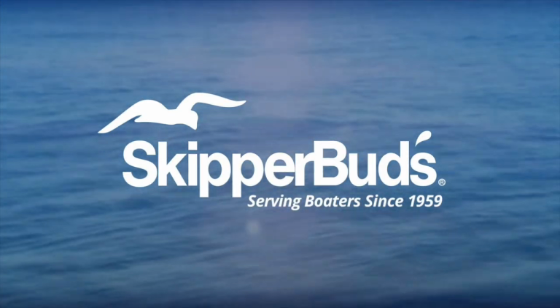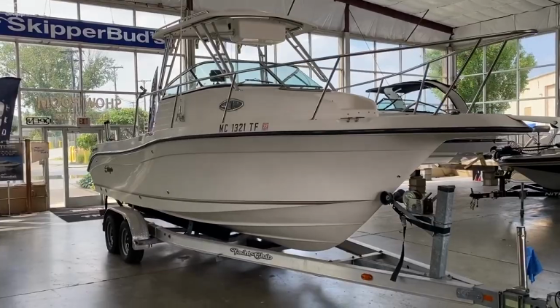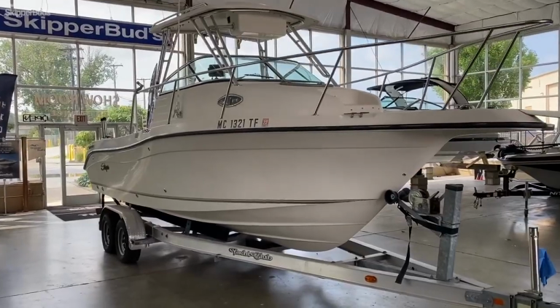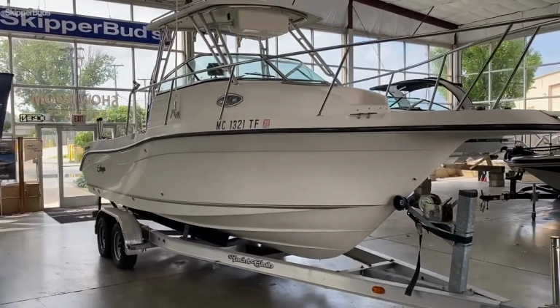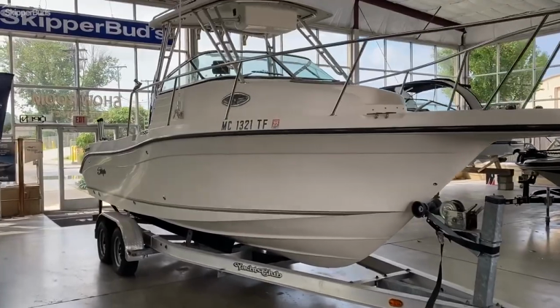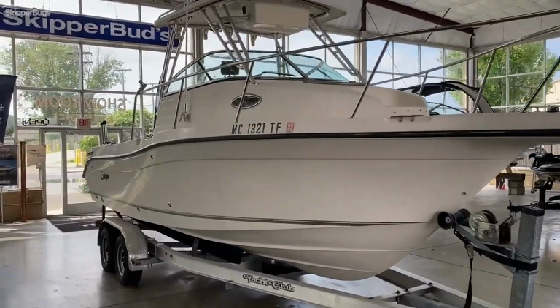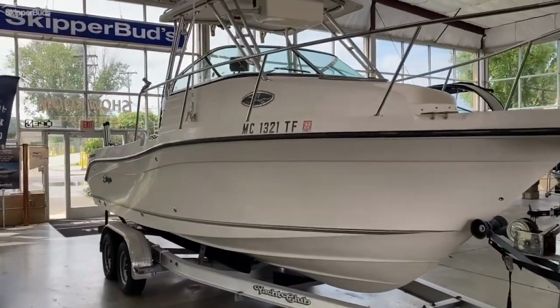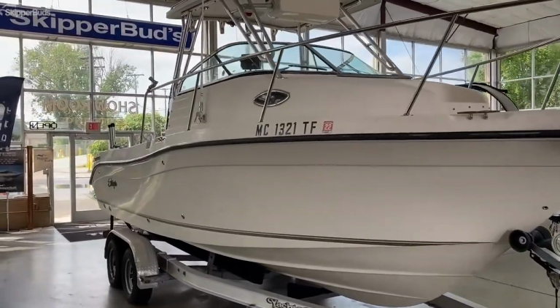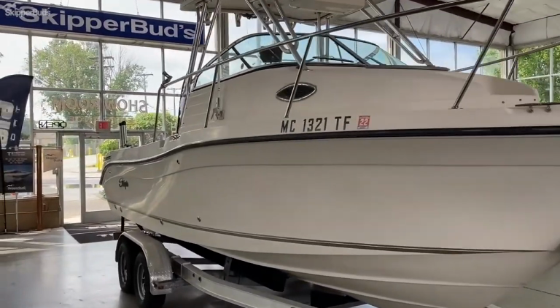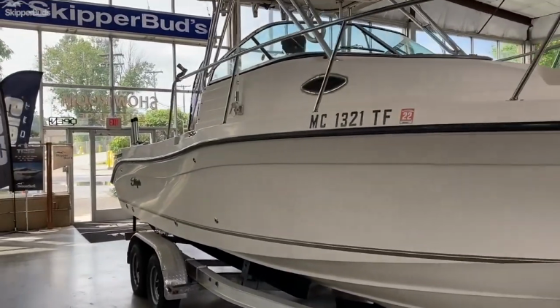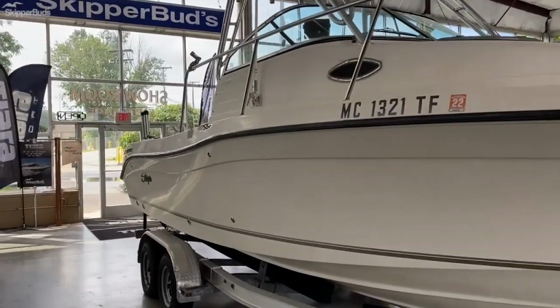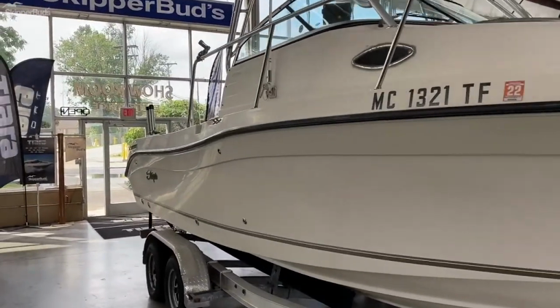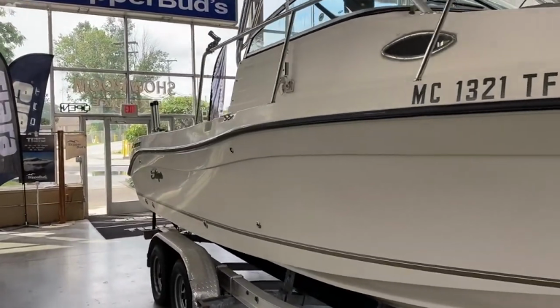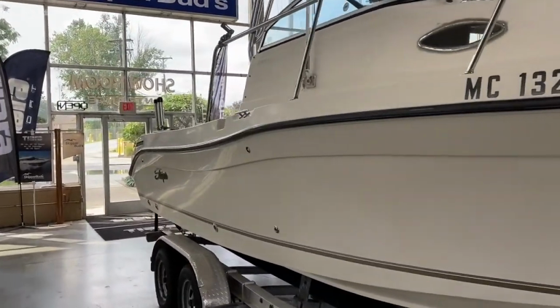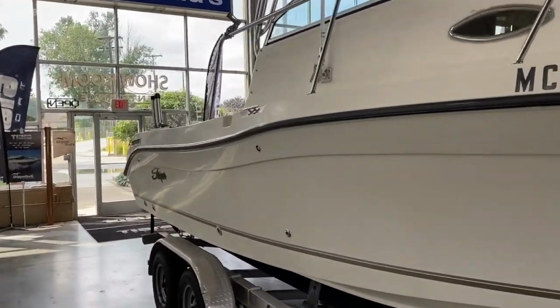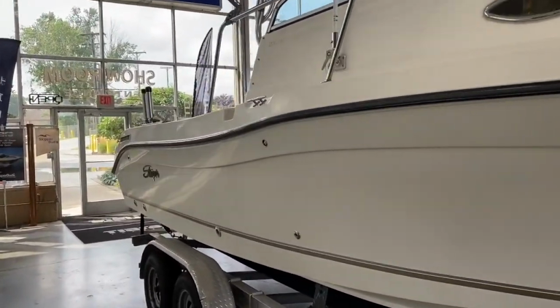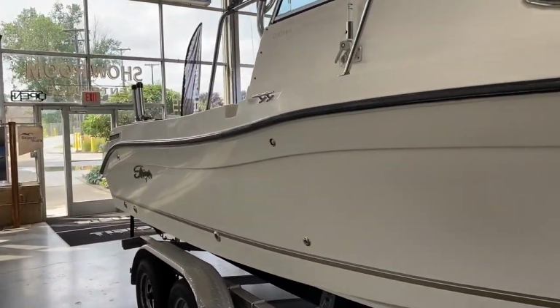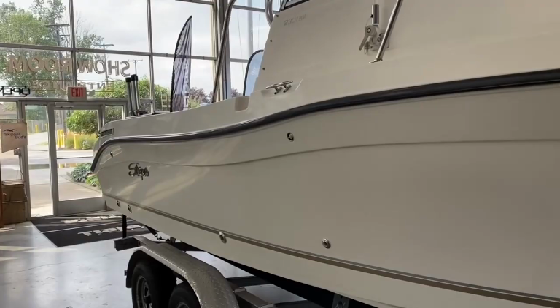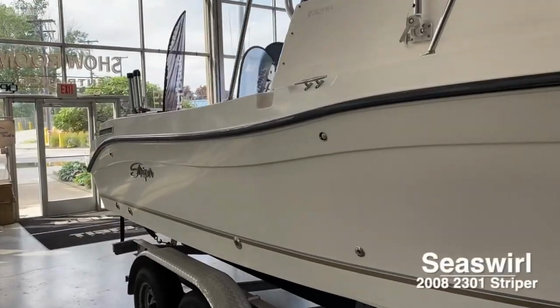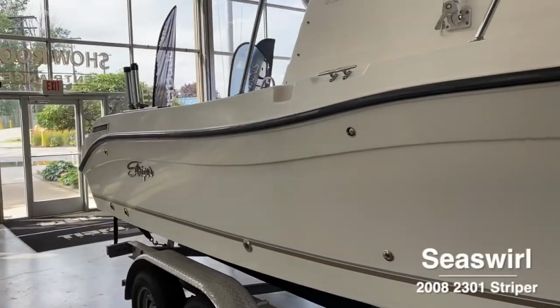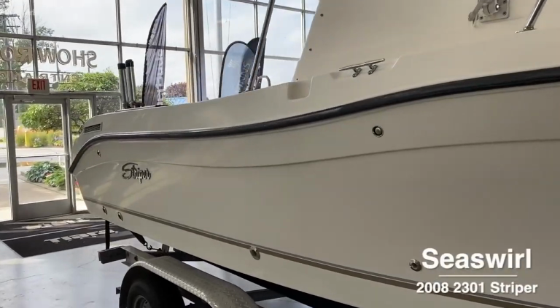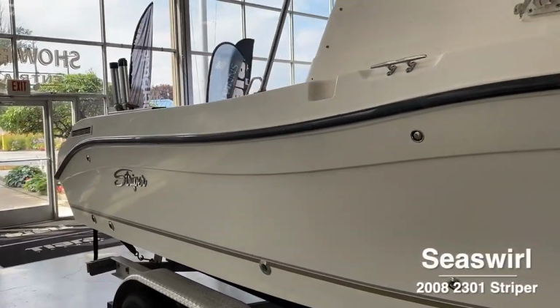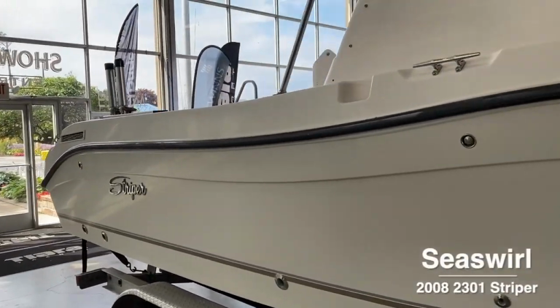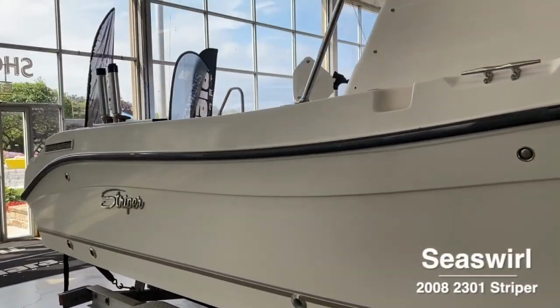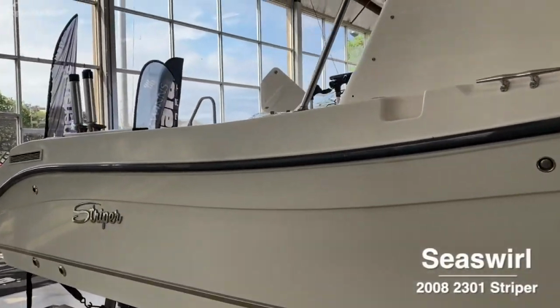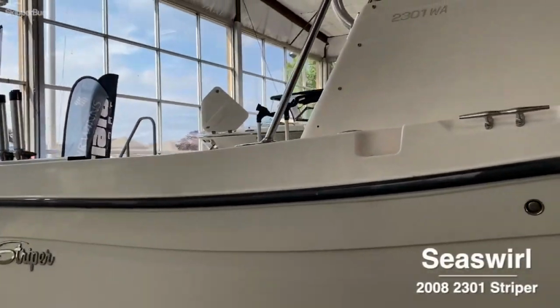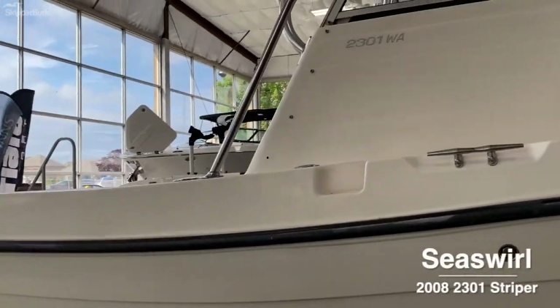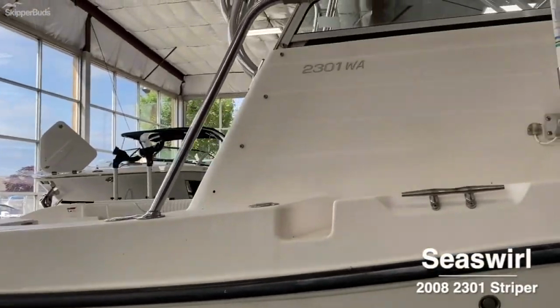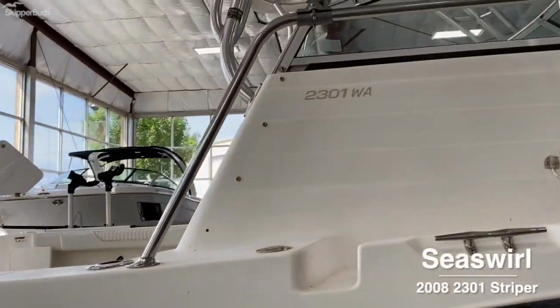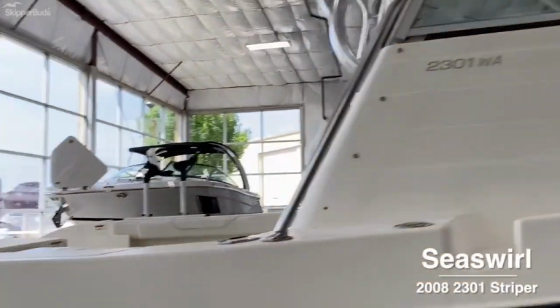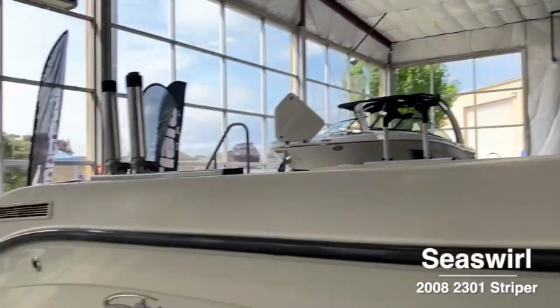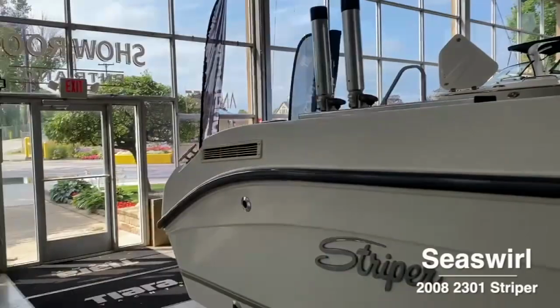Good afternoon. This is Rob from Skipper Buds at Belmare Harbor in Harrison Township. This is our 2008 Sea Swirl 2301 walk around with Stern Drive.